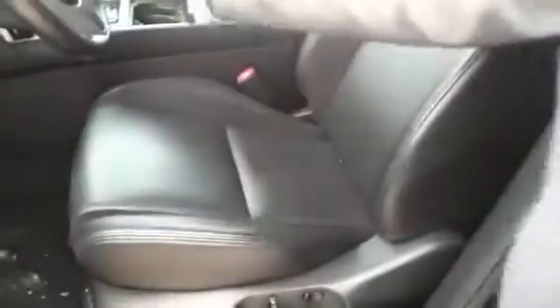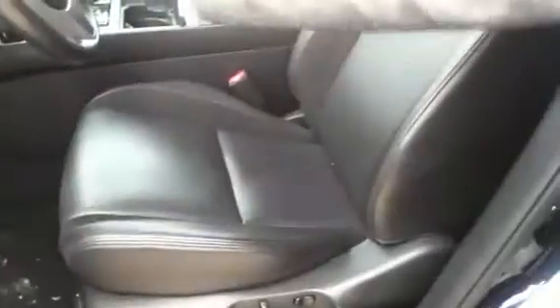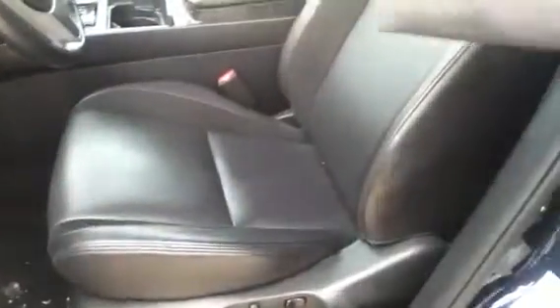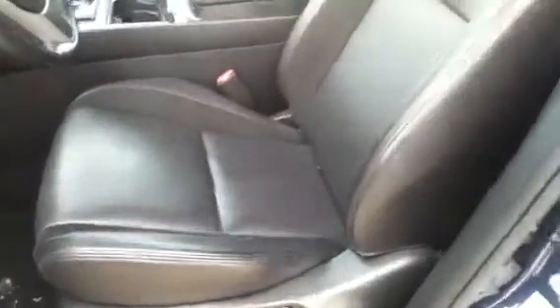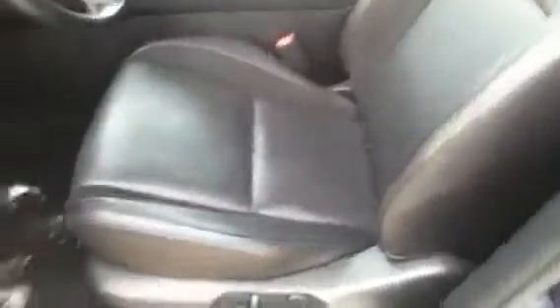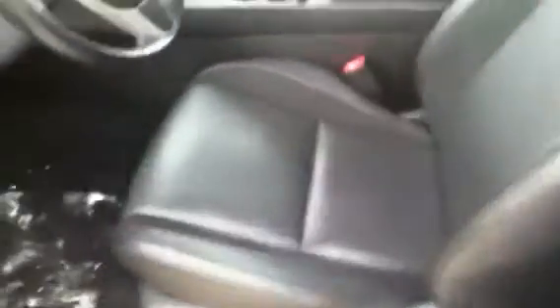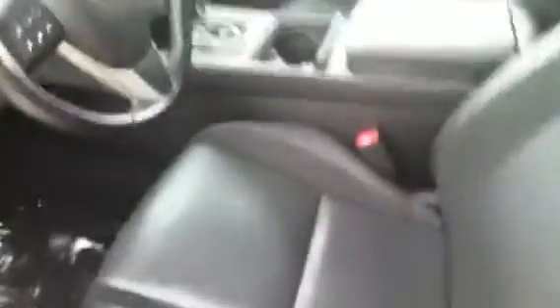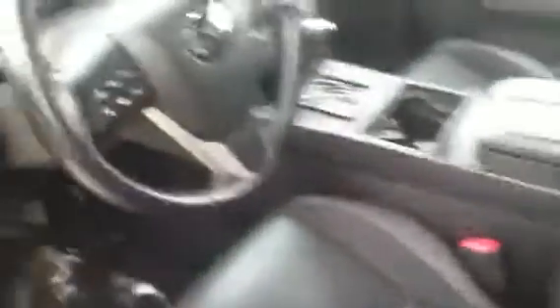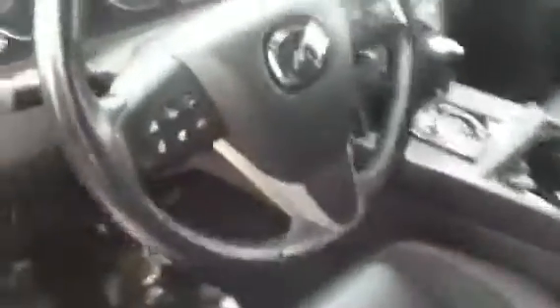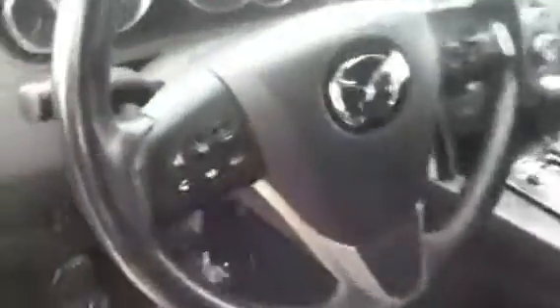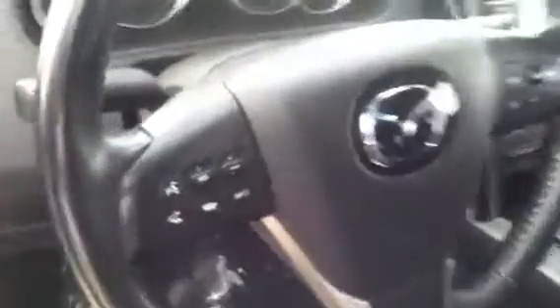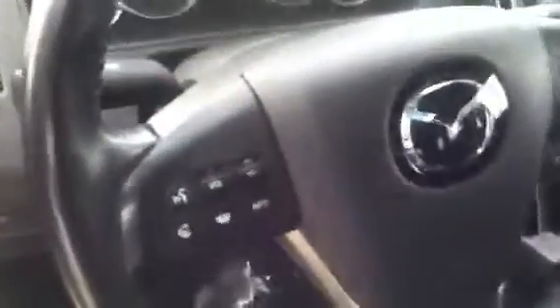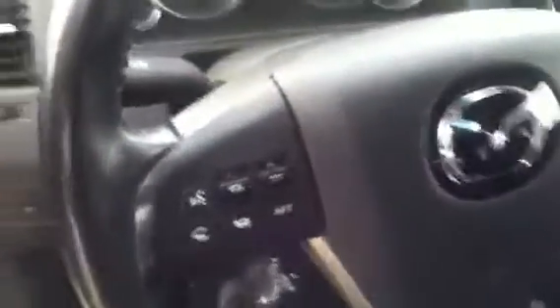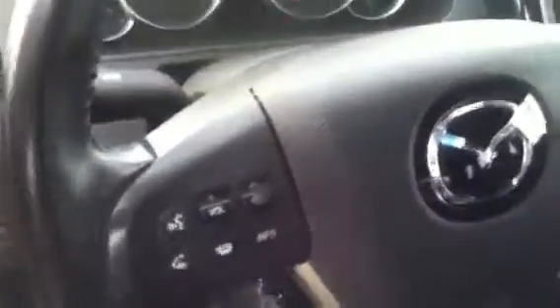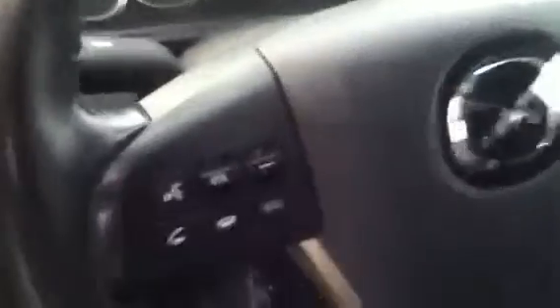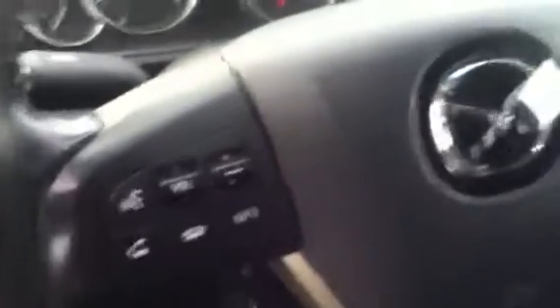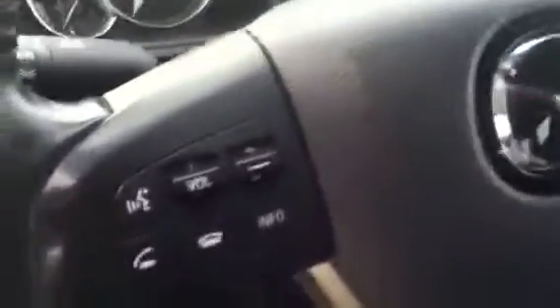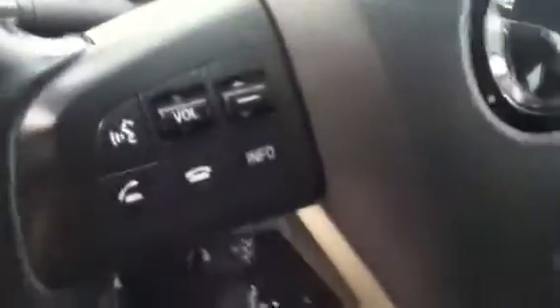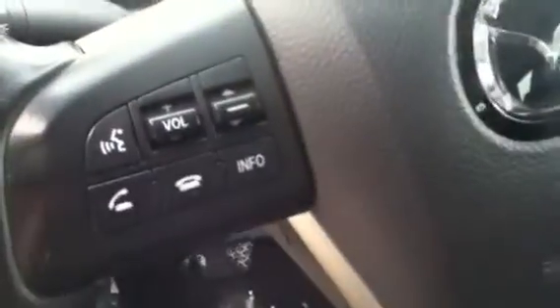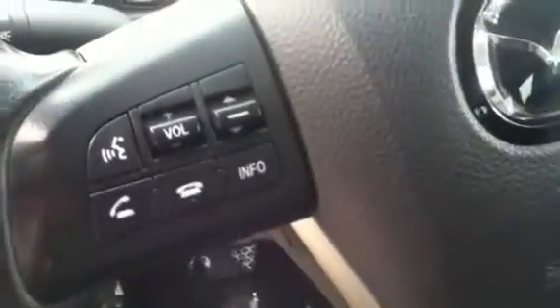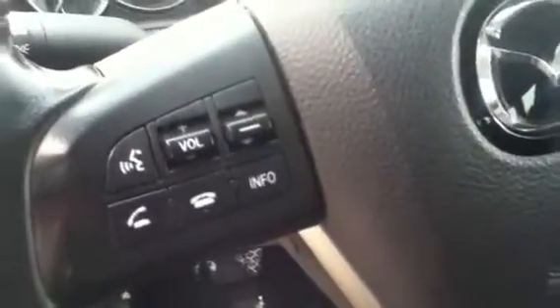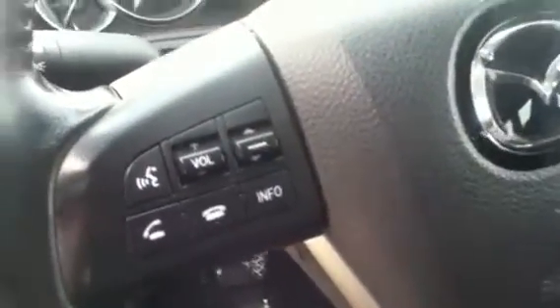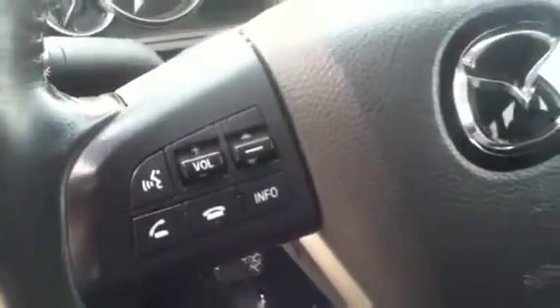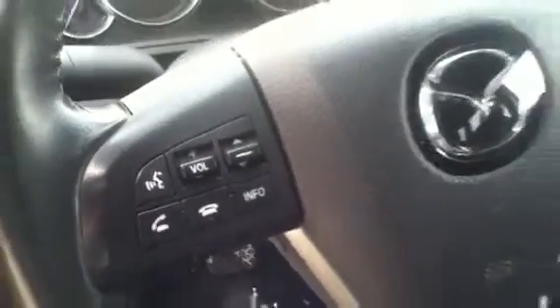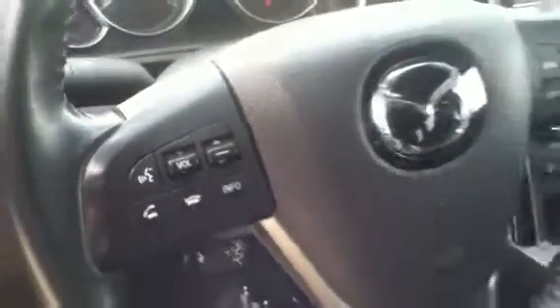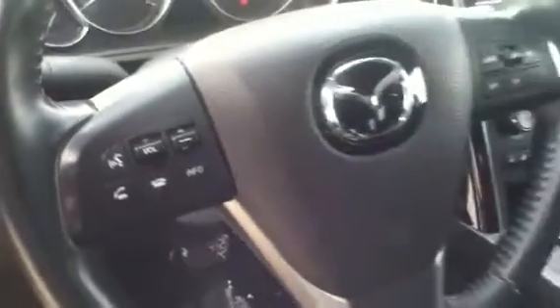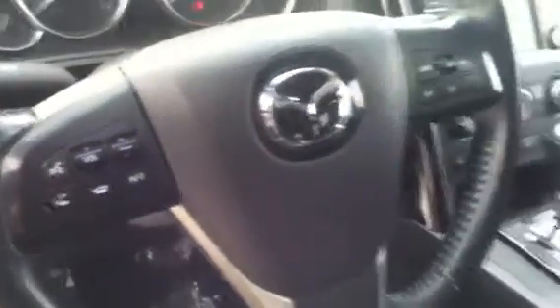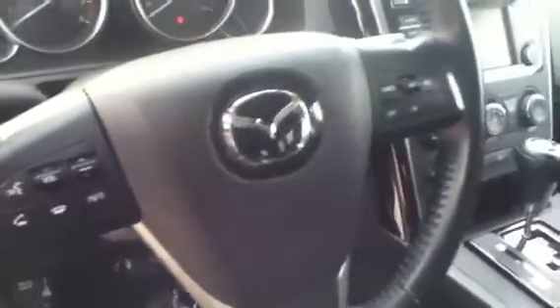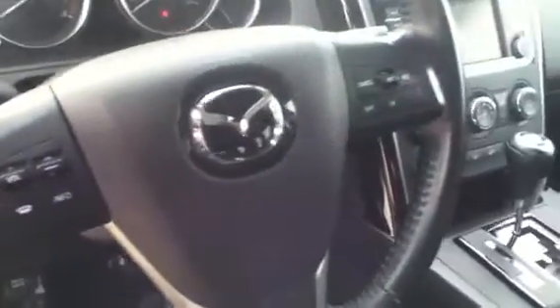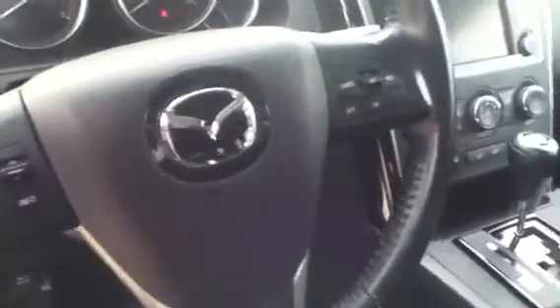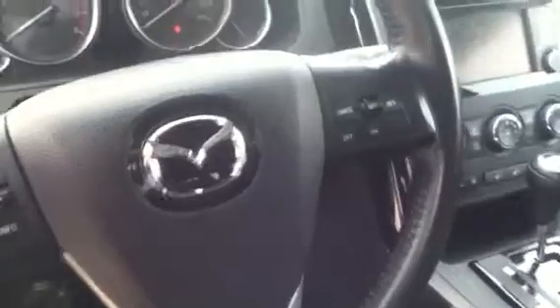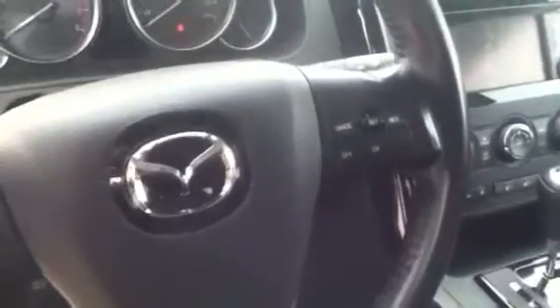On the steering wheel on the left you do have your voice recognition, your Bluetooth commands, your volume — everything like that for your stereo — and then your cruise control on the right.